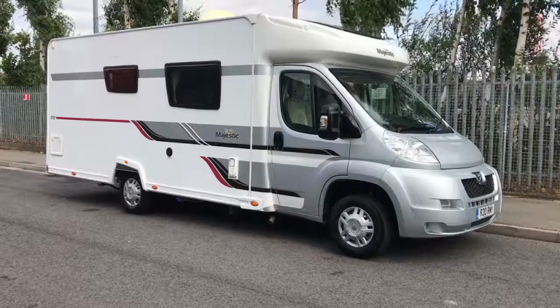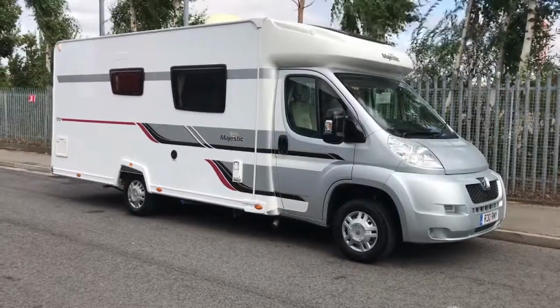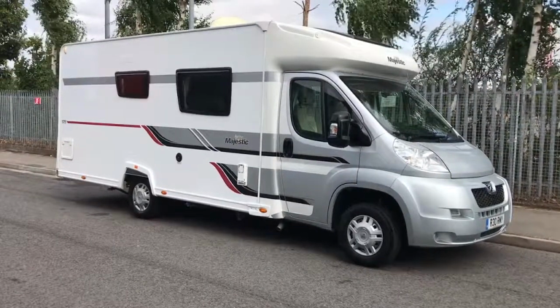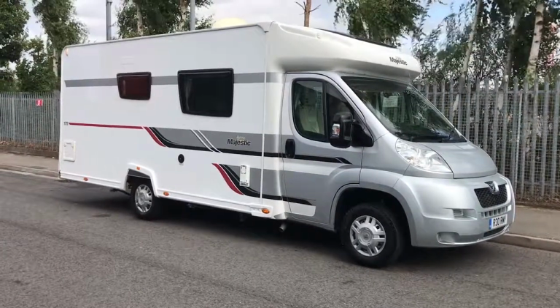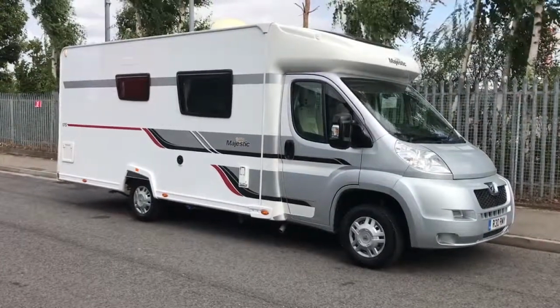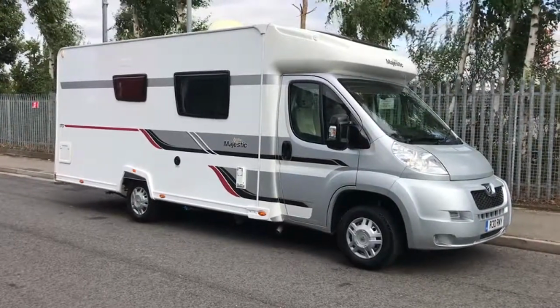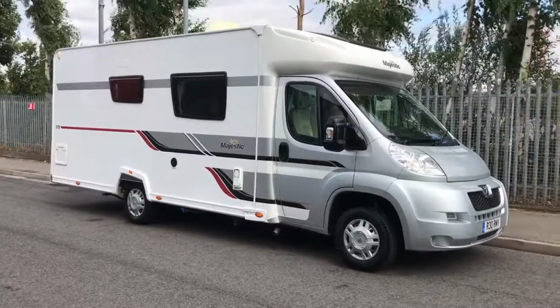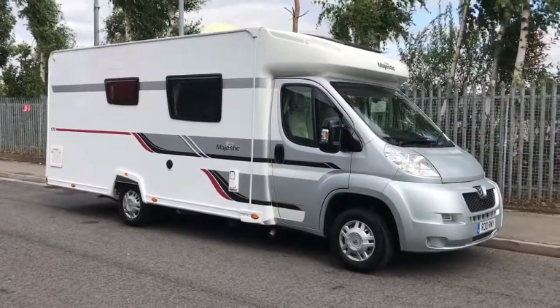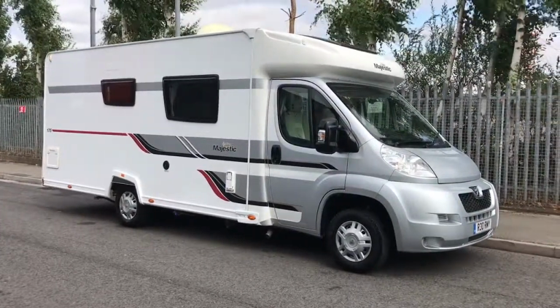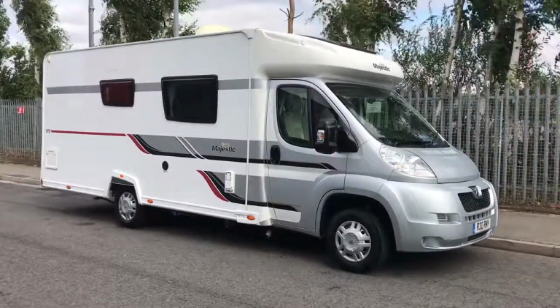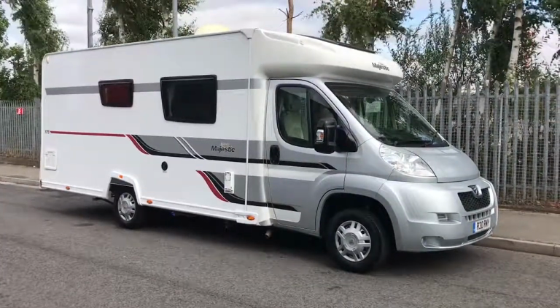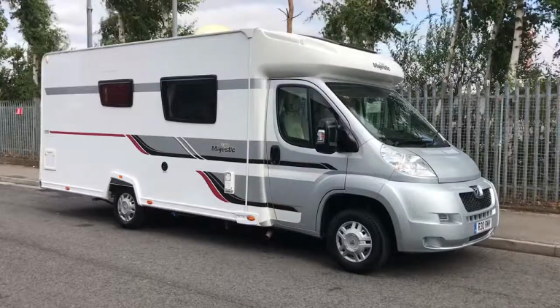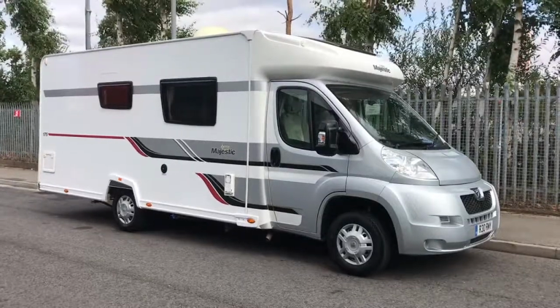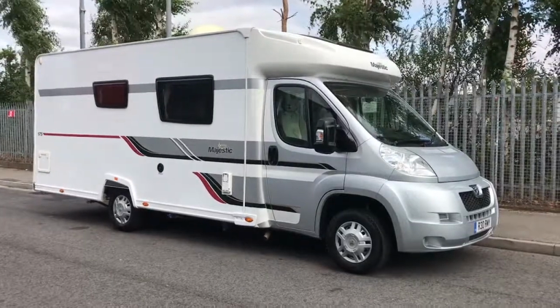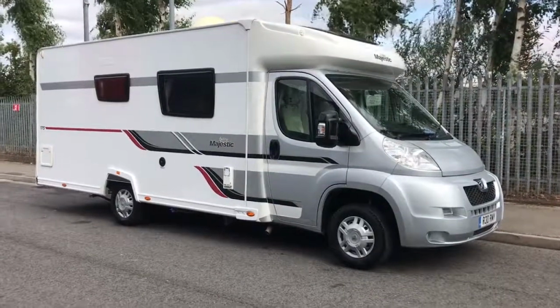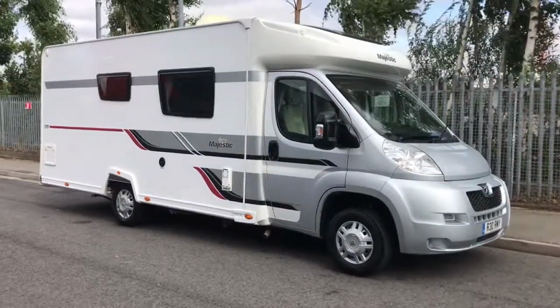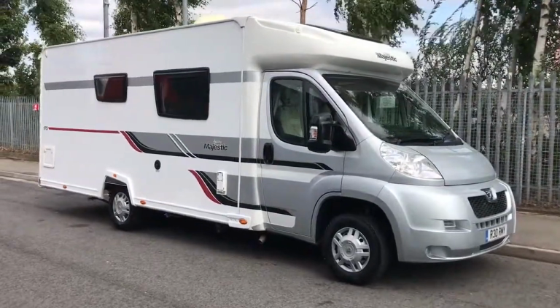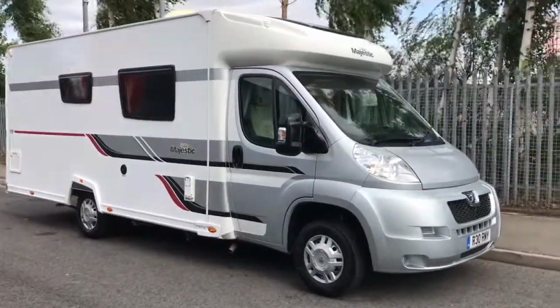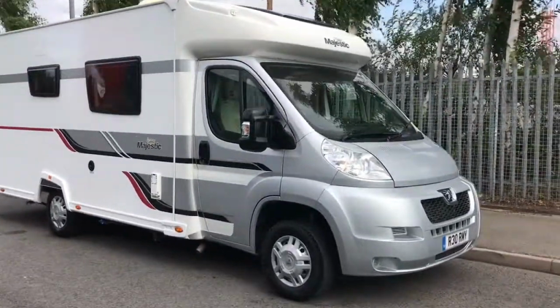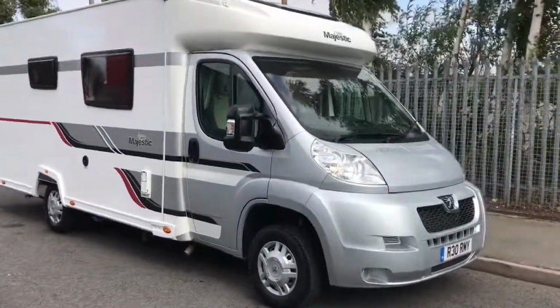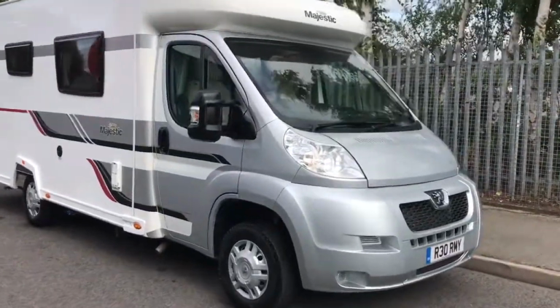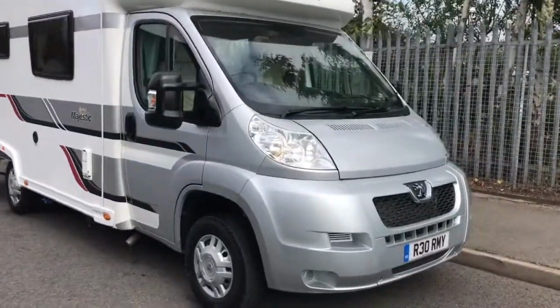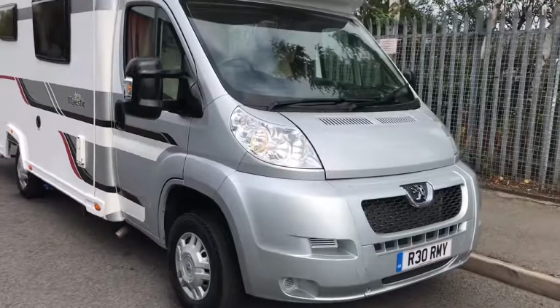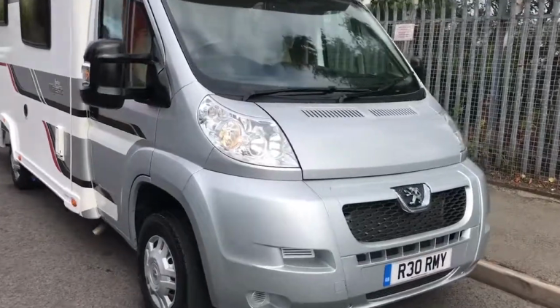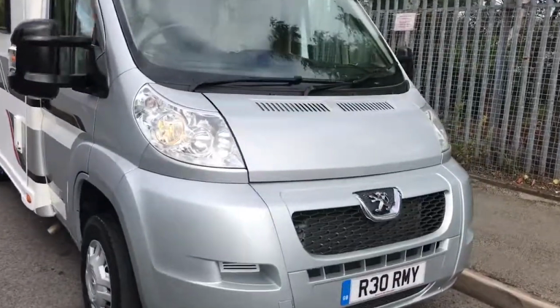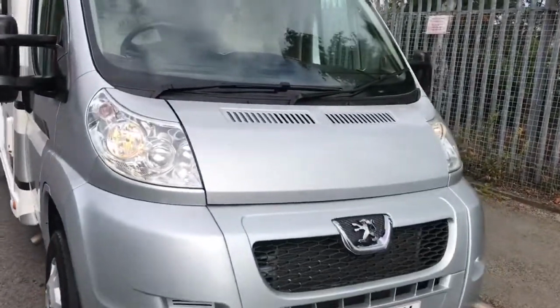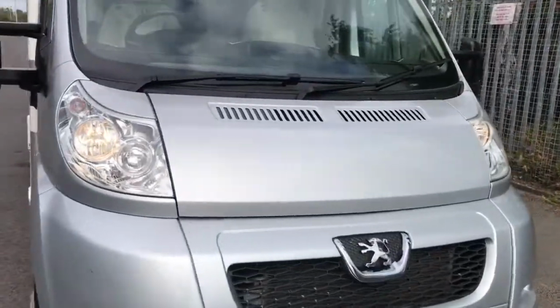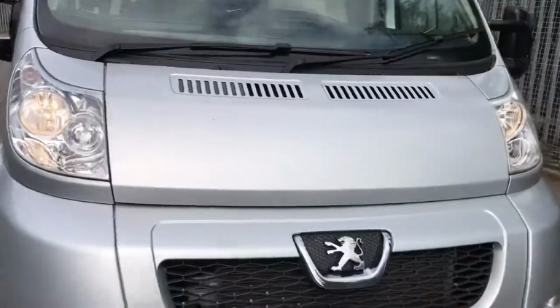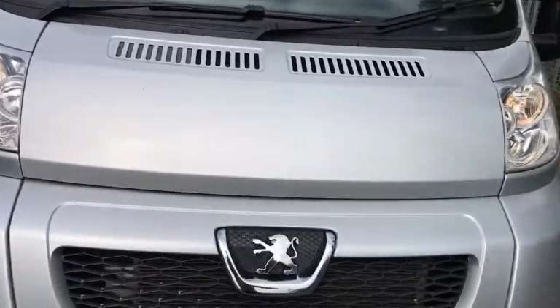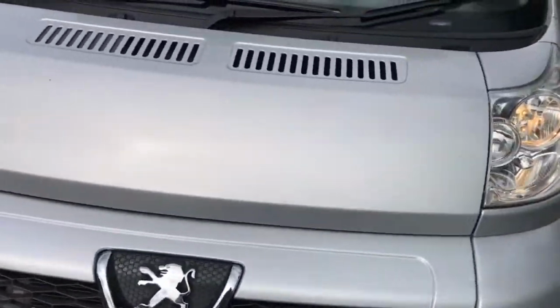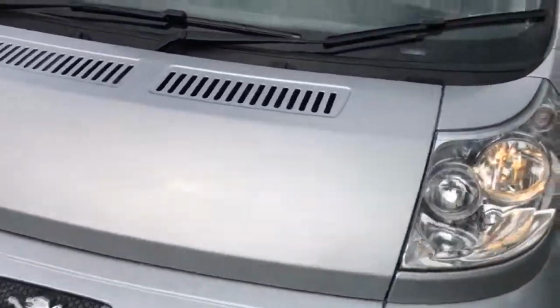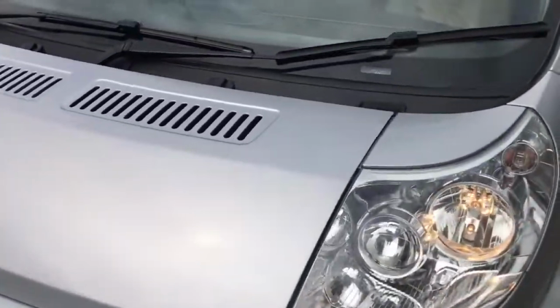Hello and welcome to WeBuyNemotorCaravan.com. Today we've got an Eldys Majestic, or a Marcus Majestic 175. This is built on the Peugeot Boxer 2.2 HDI engine.